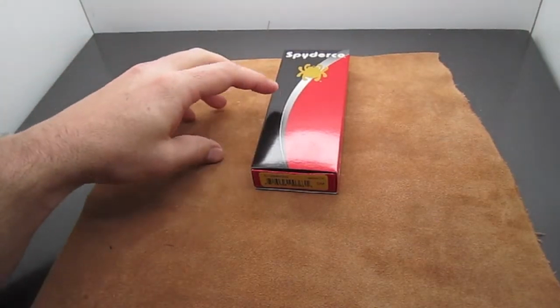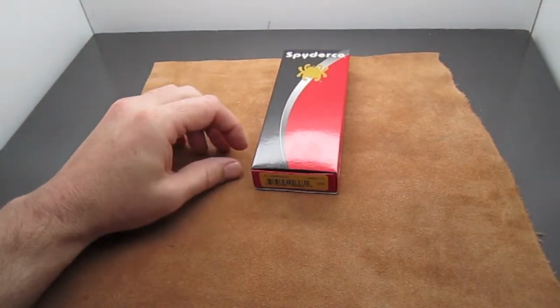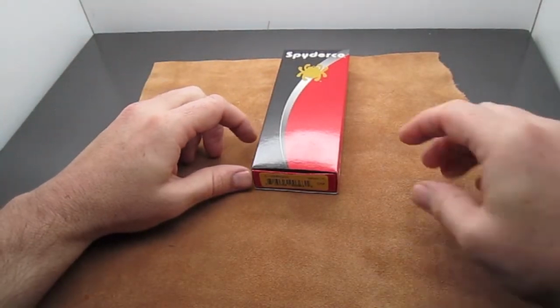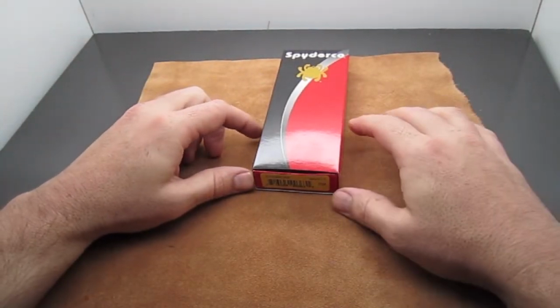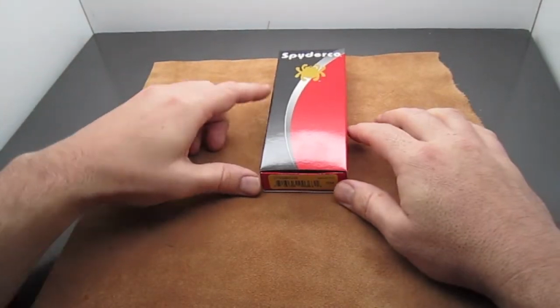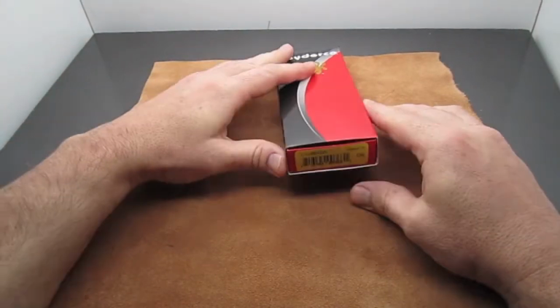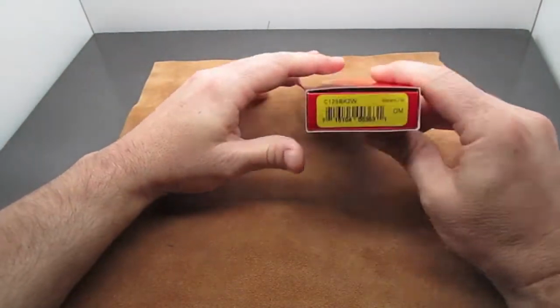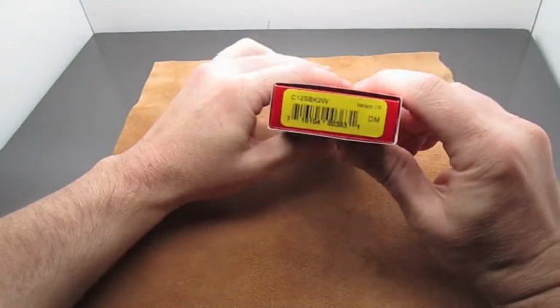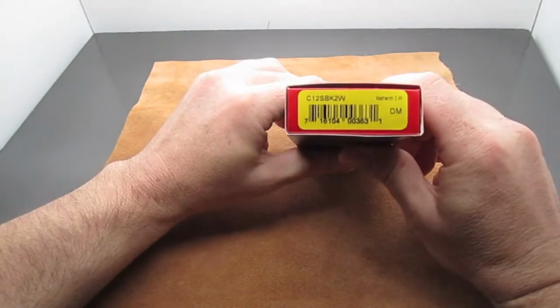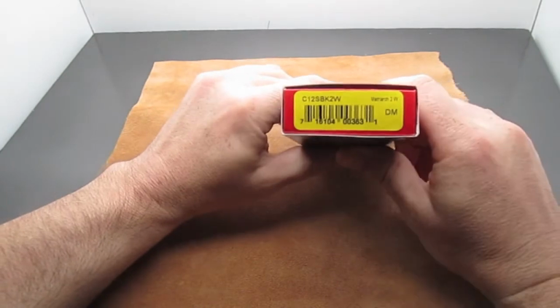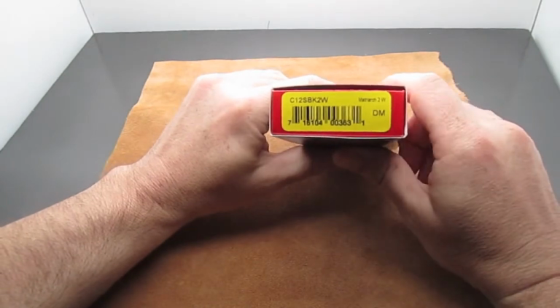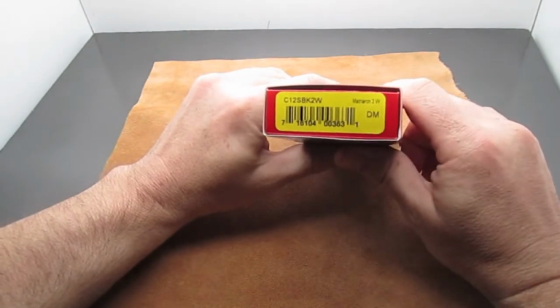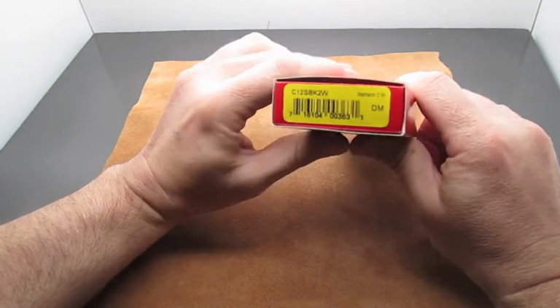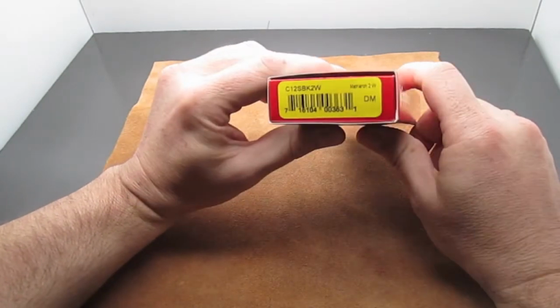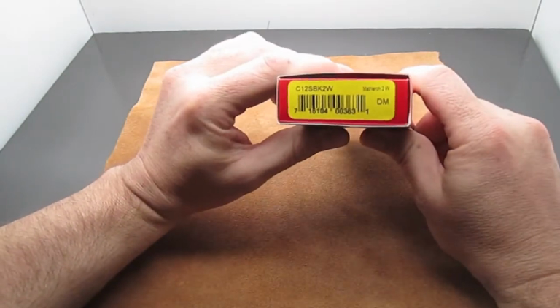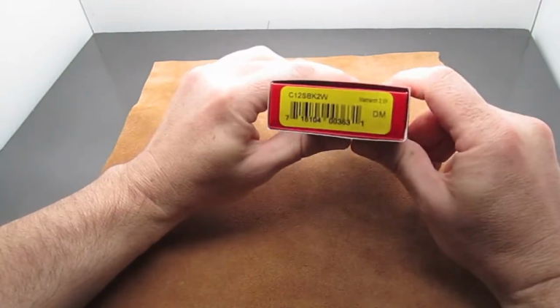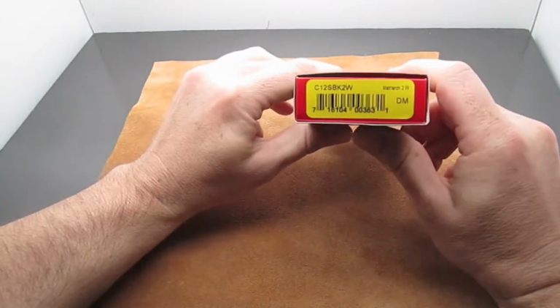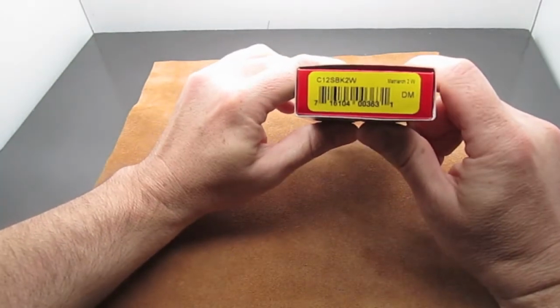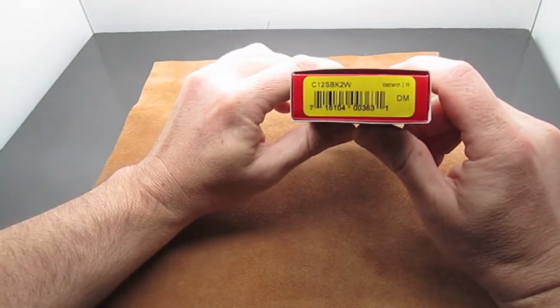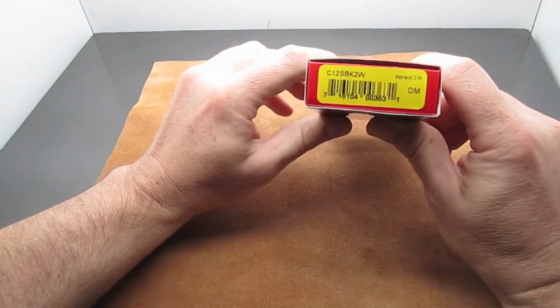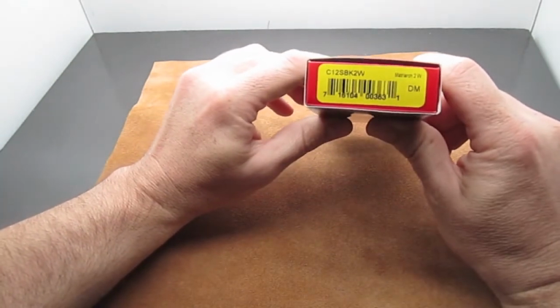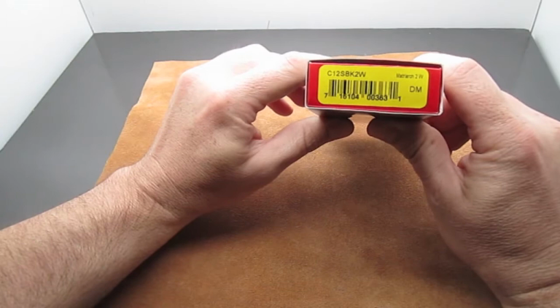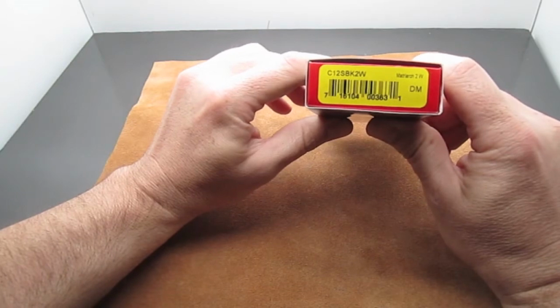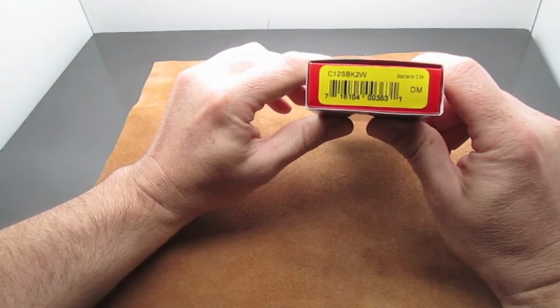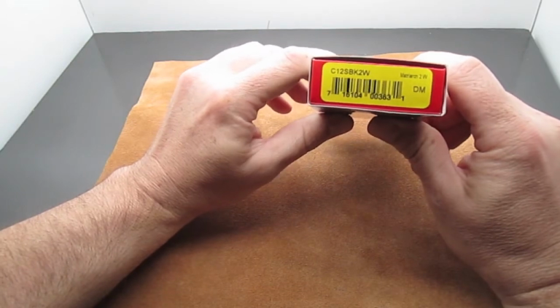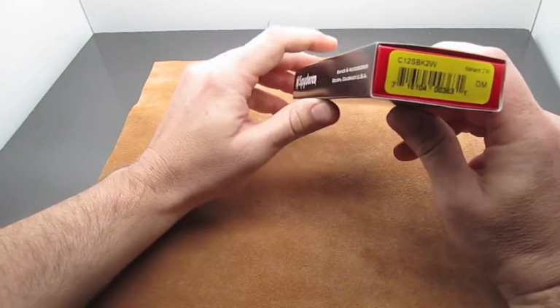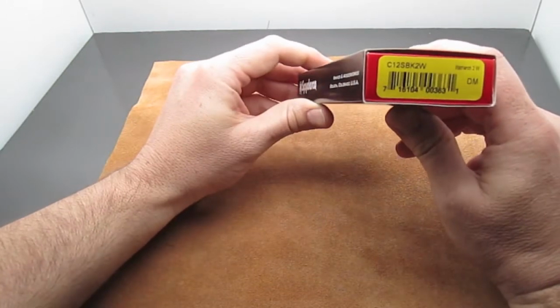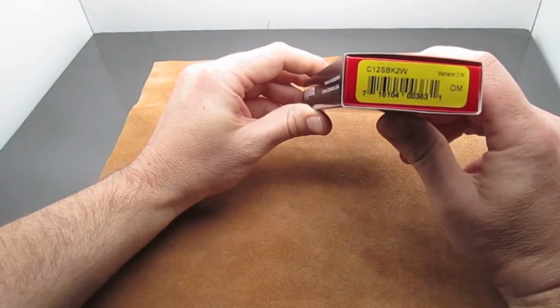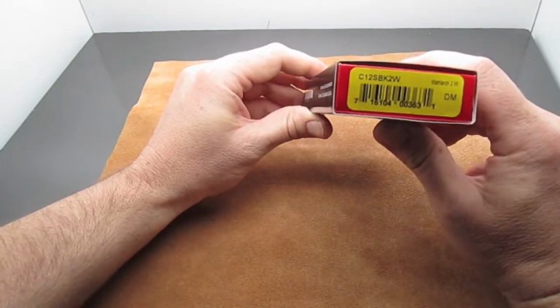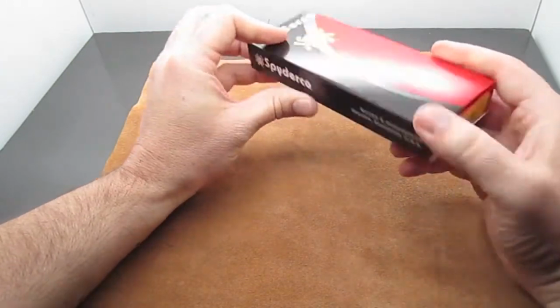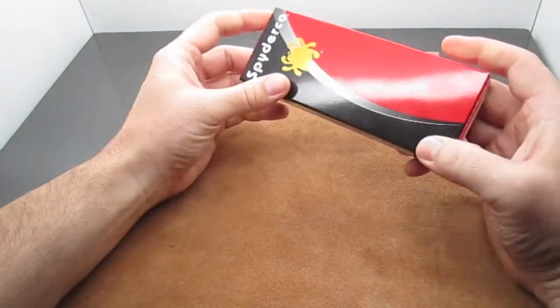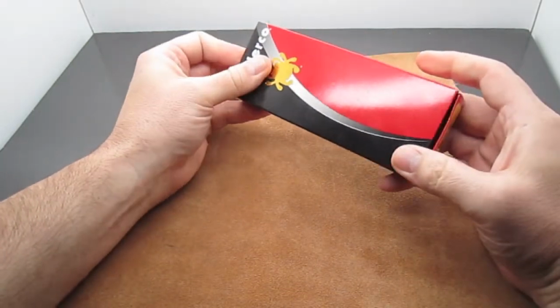Hey, this is Steve with Blades We Love. This is a review for the Matriarch 2 with the waved opener, or the Emerson opener — the C12 SBK2W, that's the Spyderco product code. Let's take a look at this.